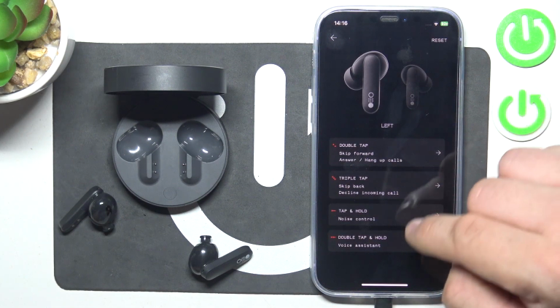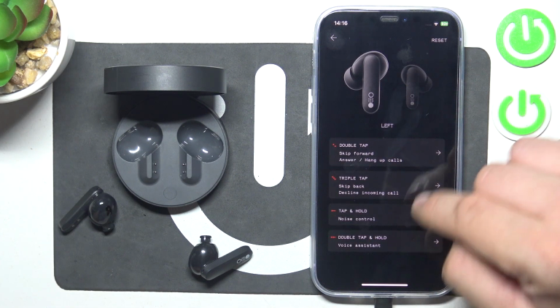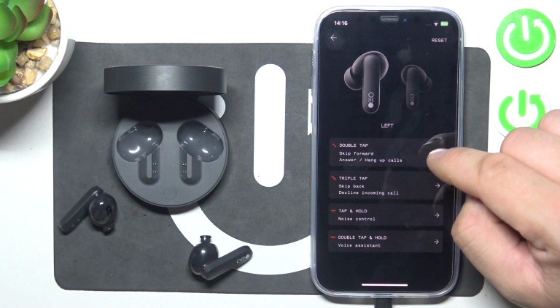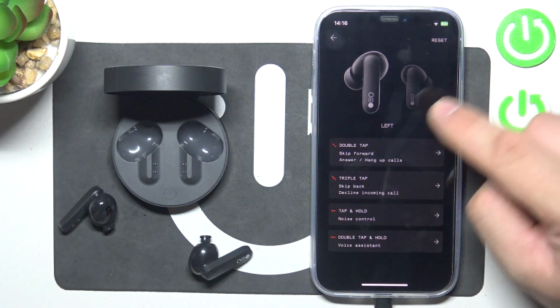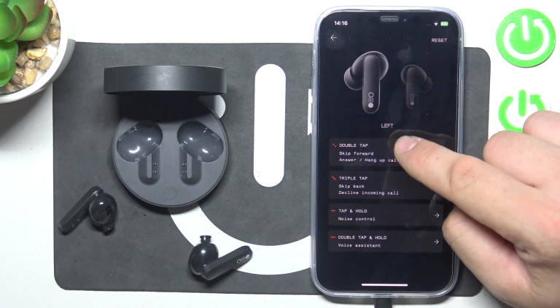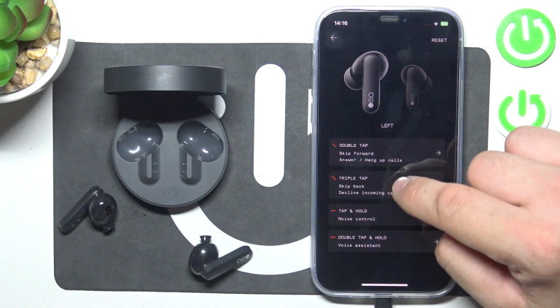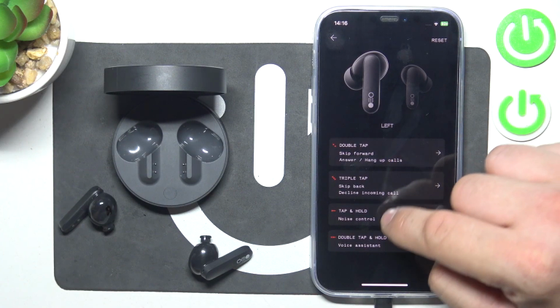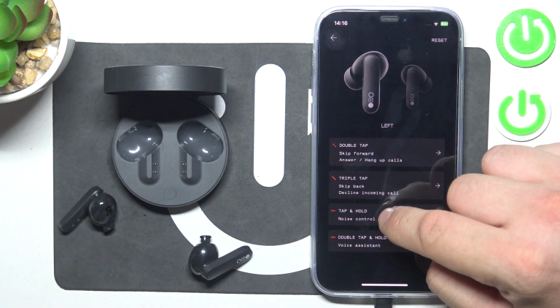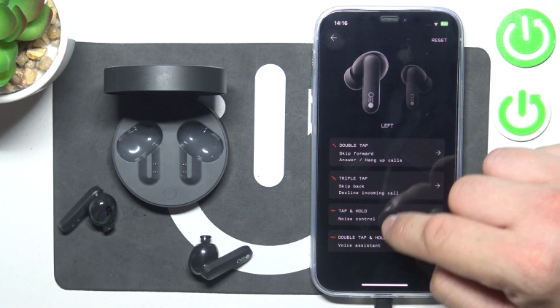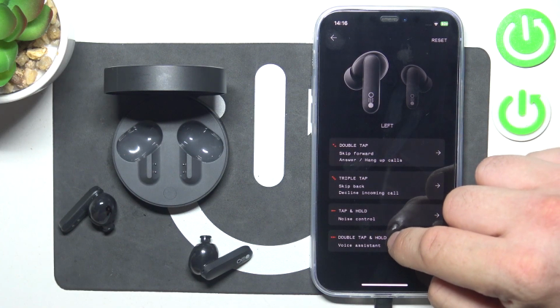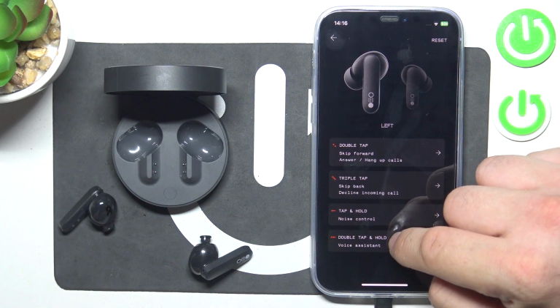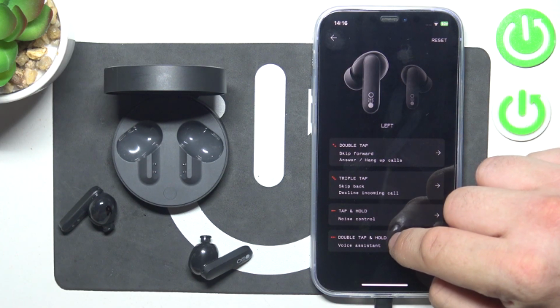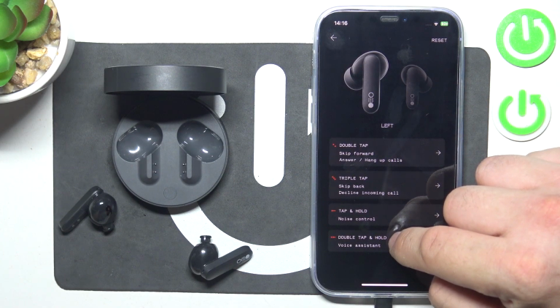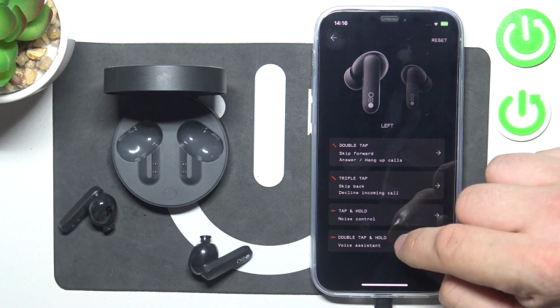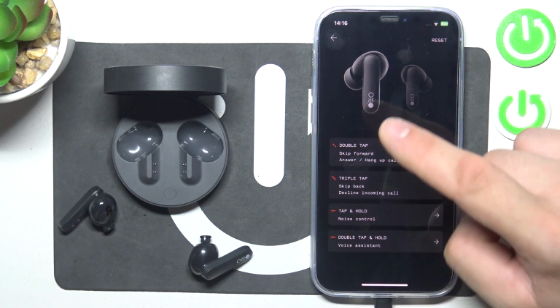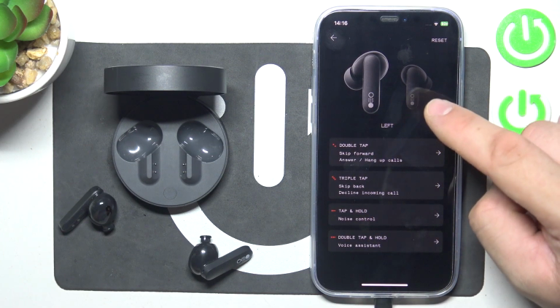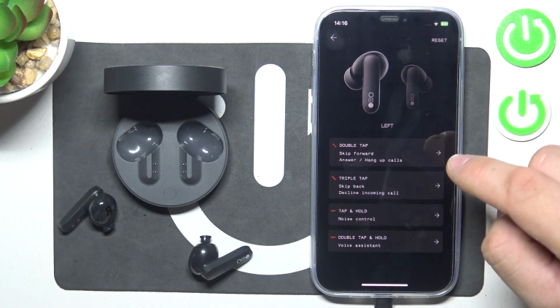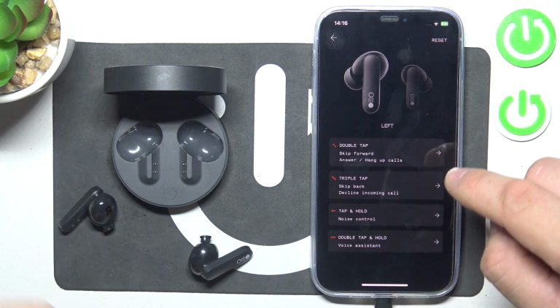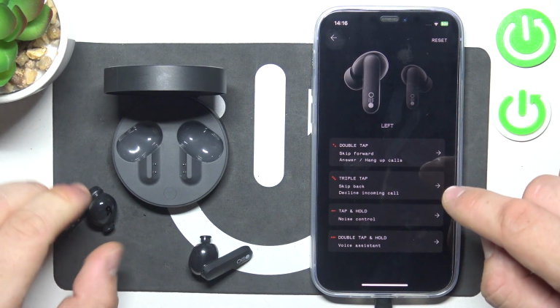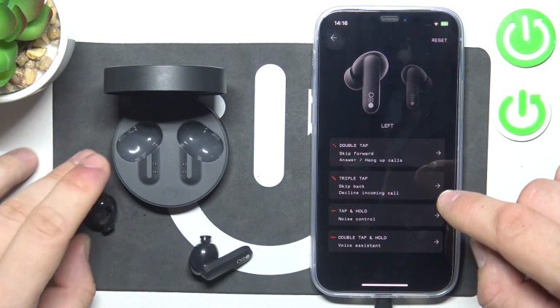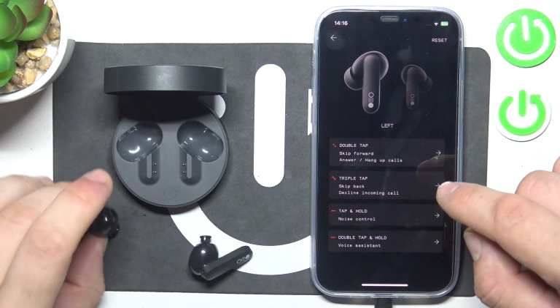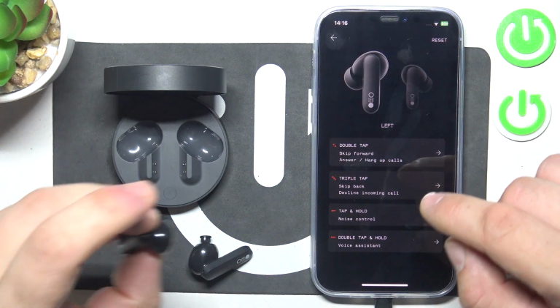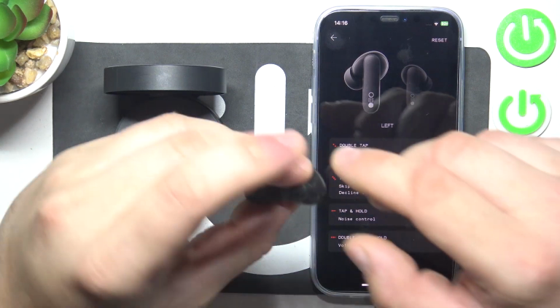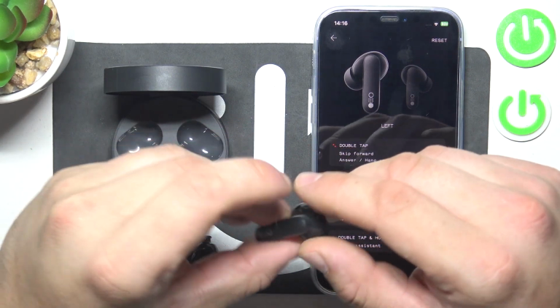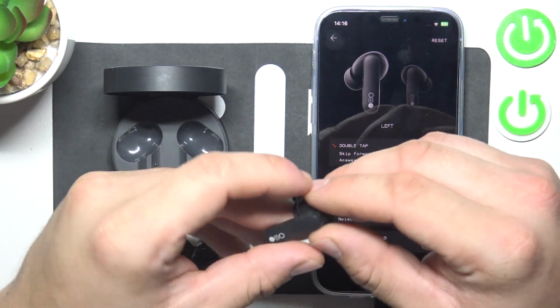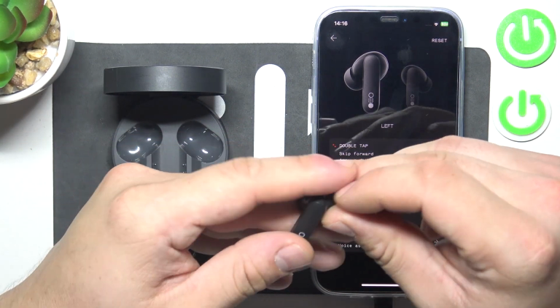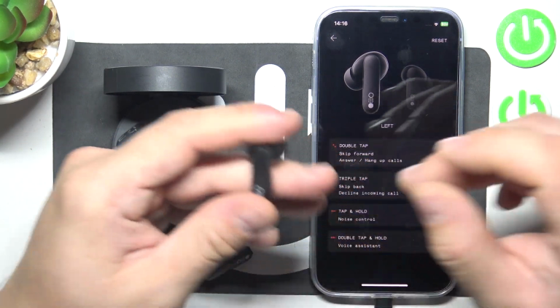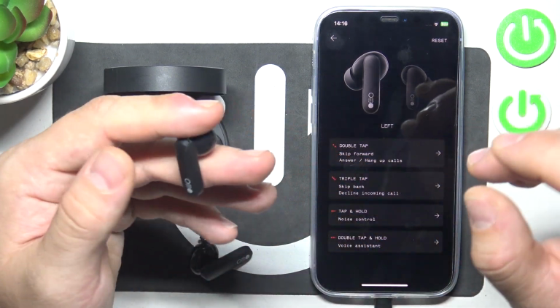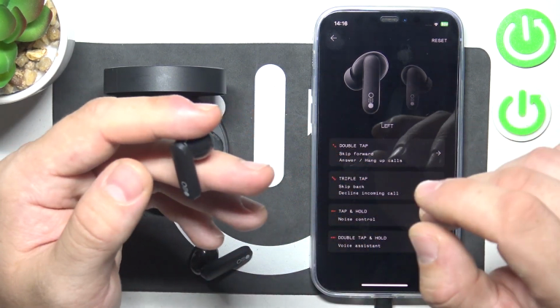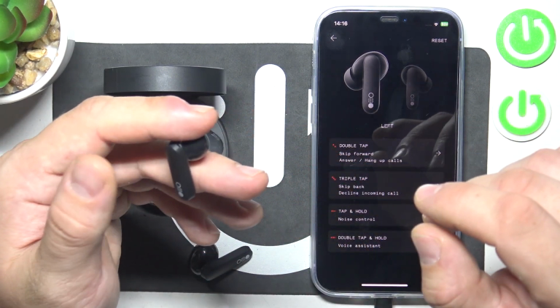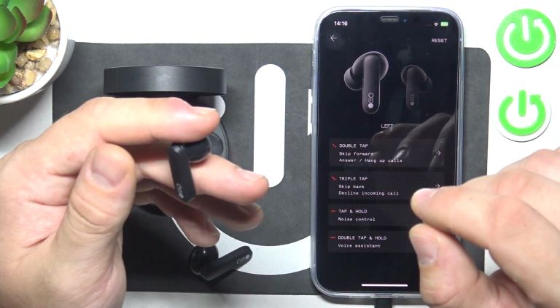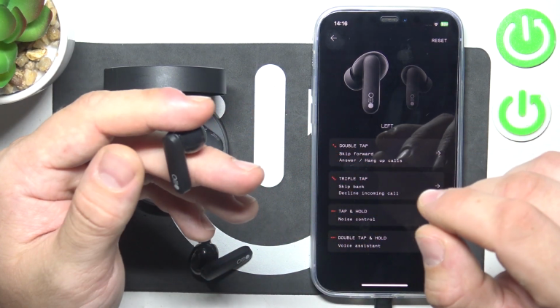Here you can assign it for double tap, triple tap, tap and hold, and double tap and hold for left or right earbud. Once it's assigned, use your gesture.